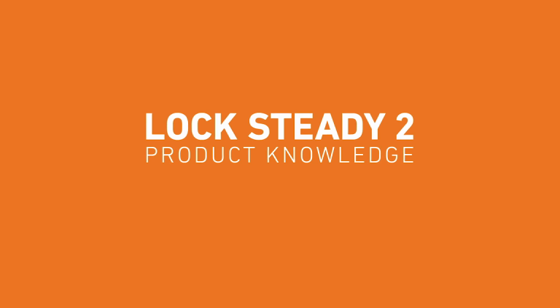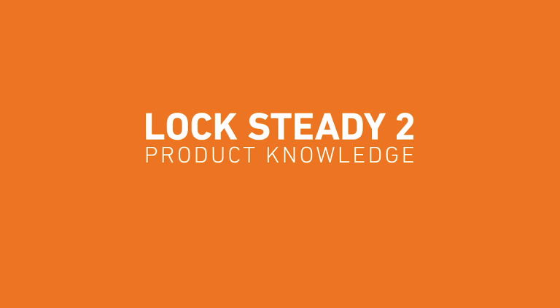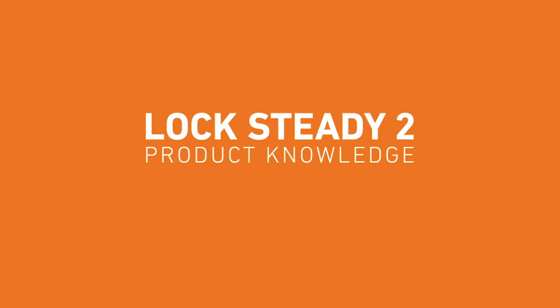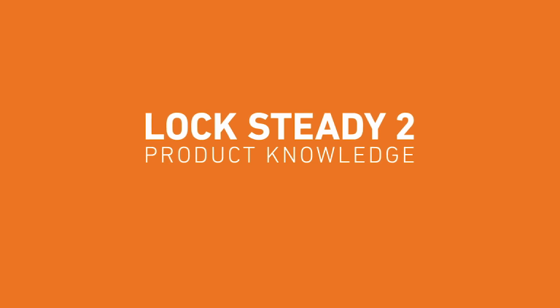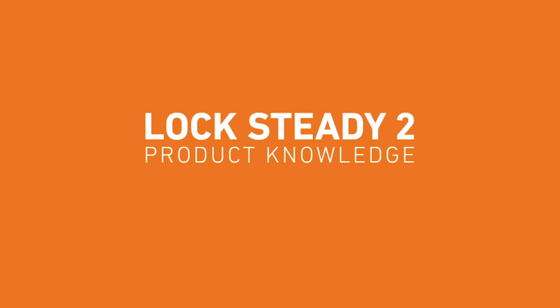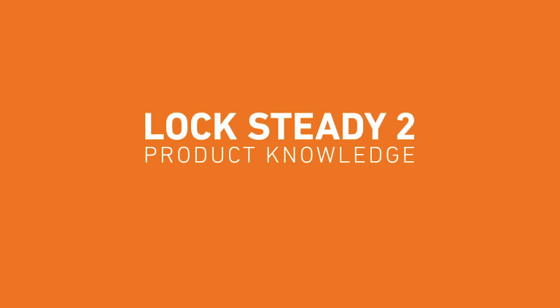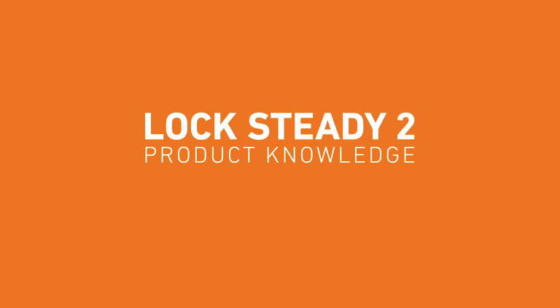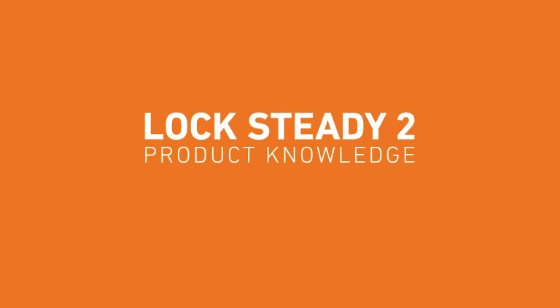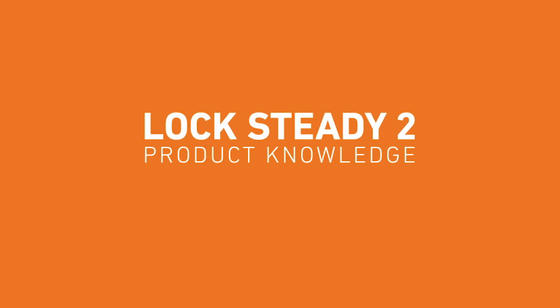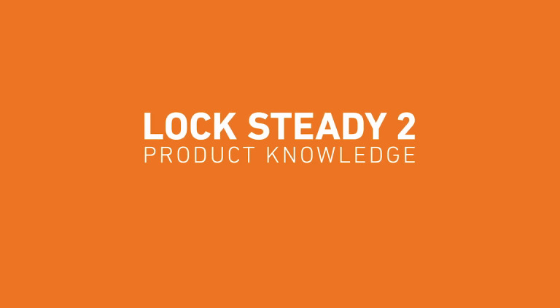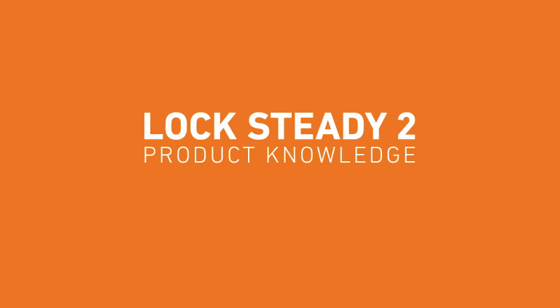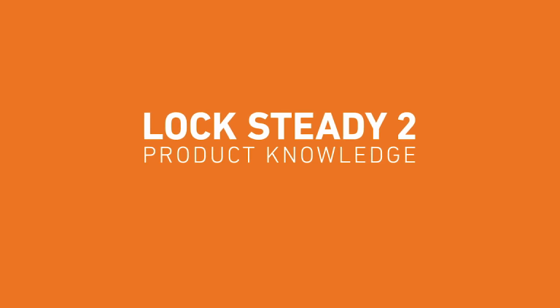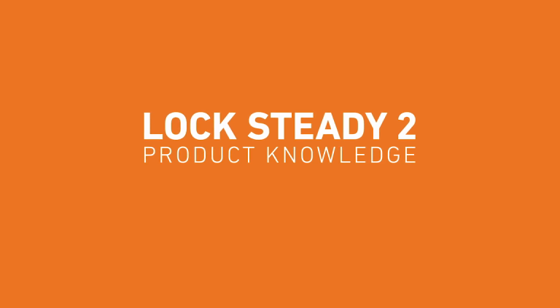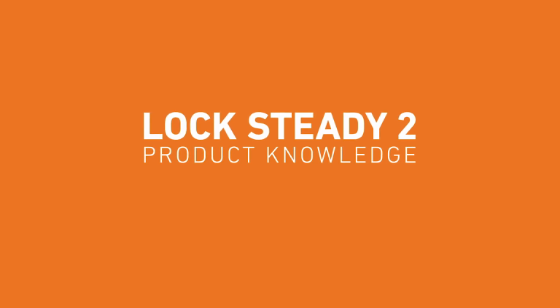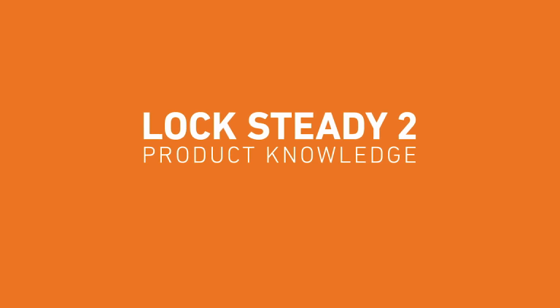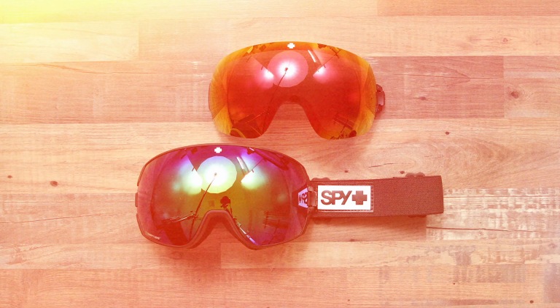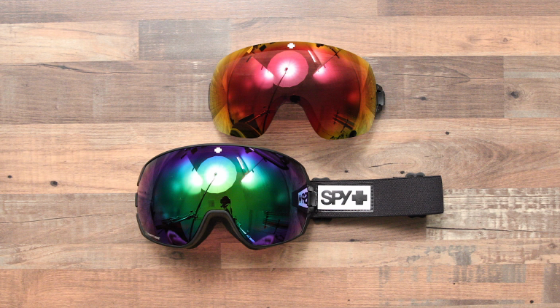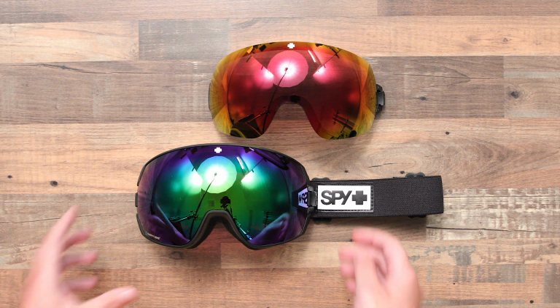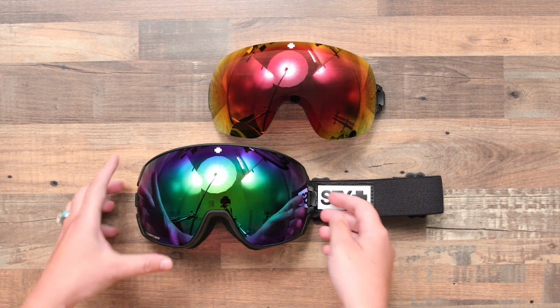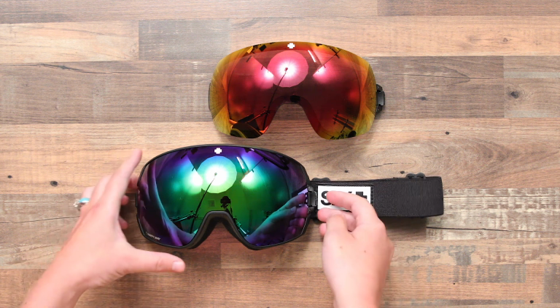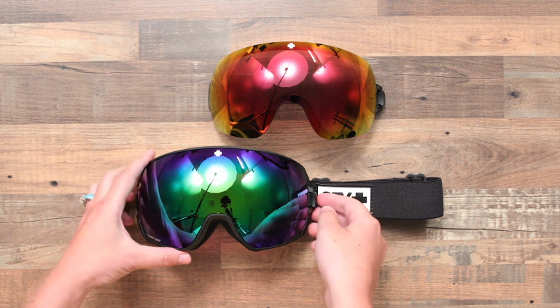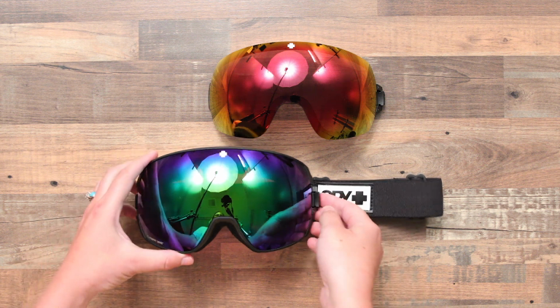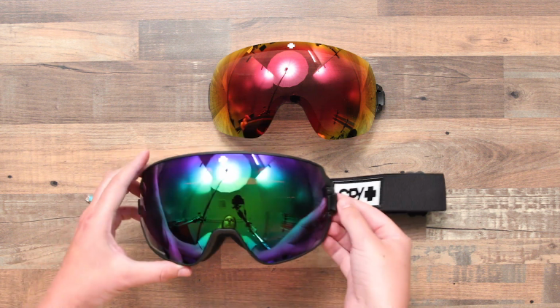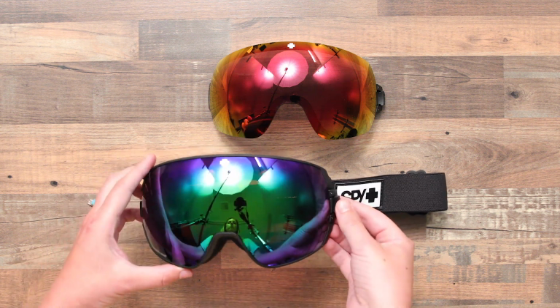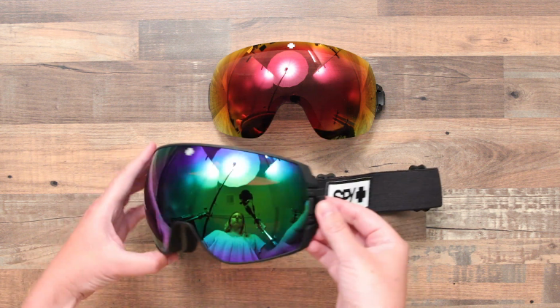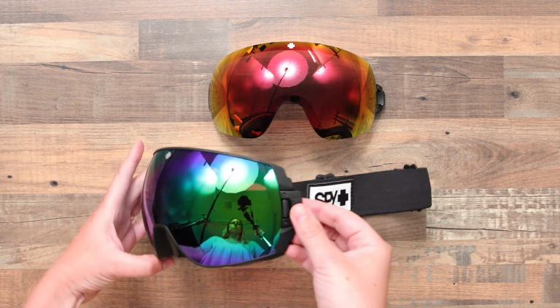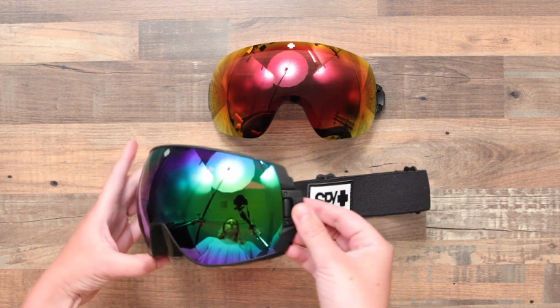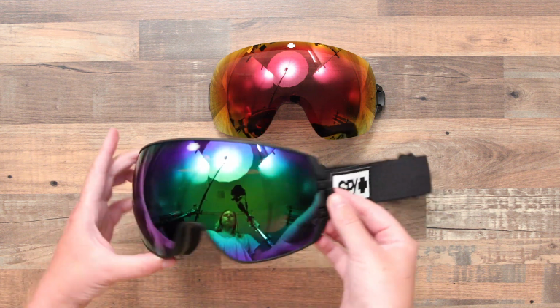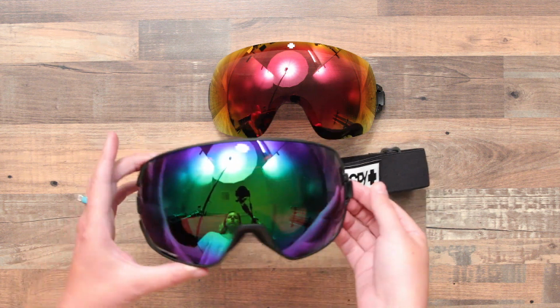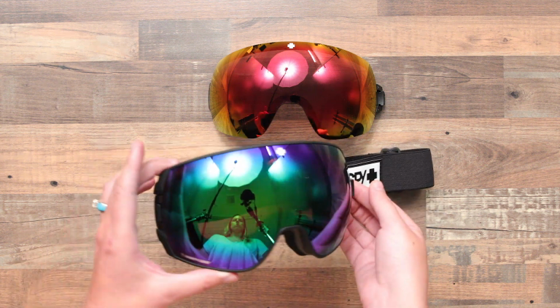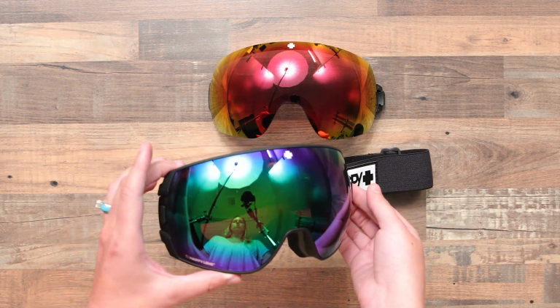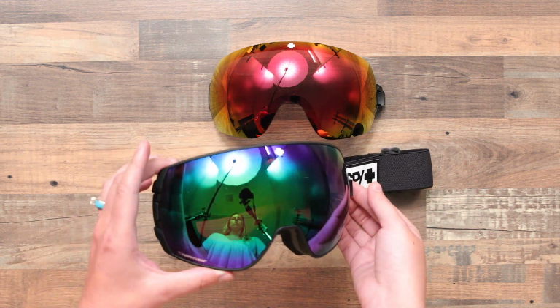In this video, we're going to walk through how to use SPY's LockSteady 2 Lens Interchange System, which can be found in the Legacy Goggle.